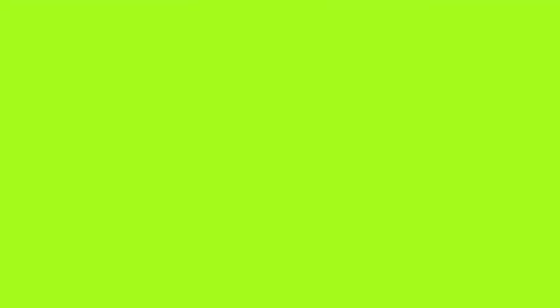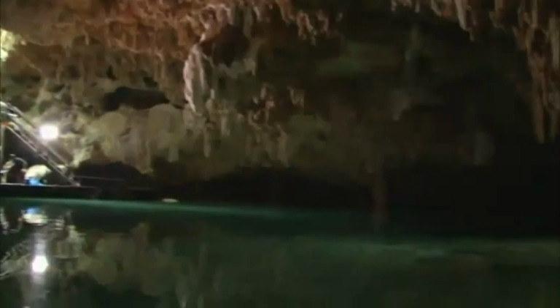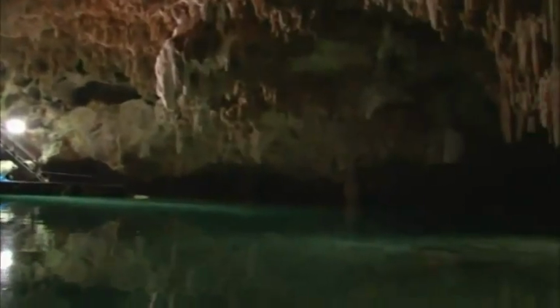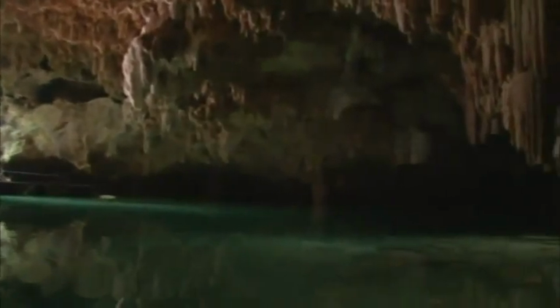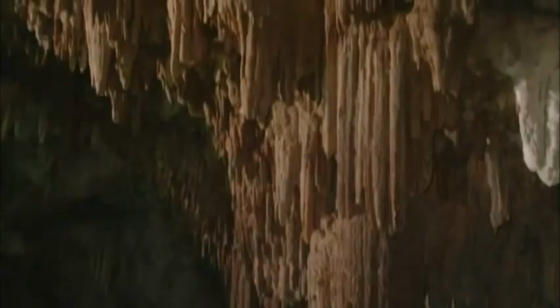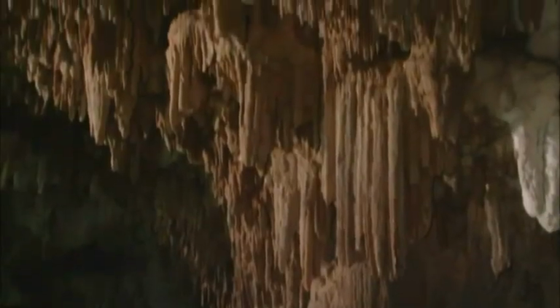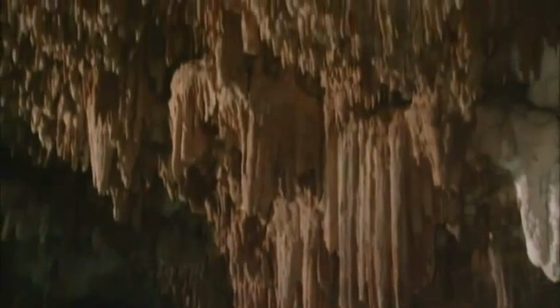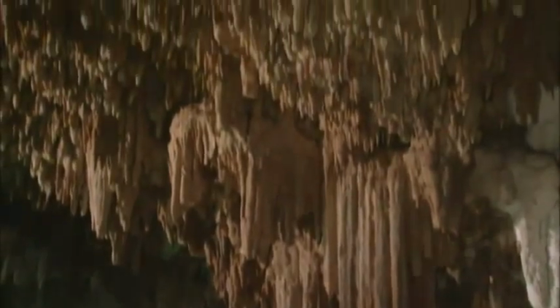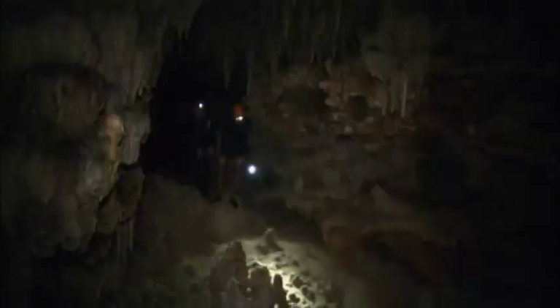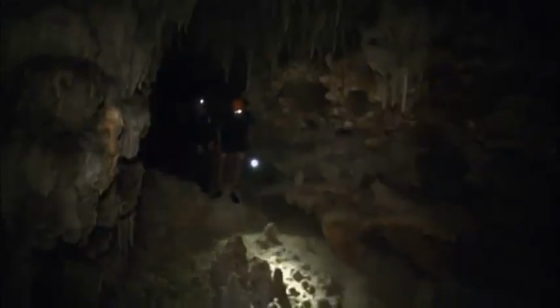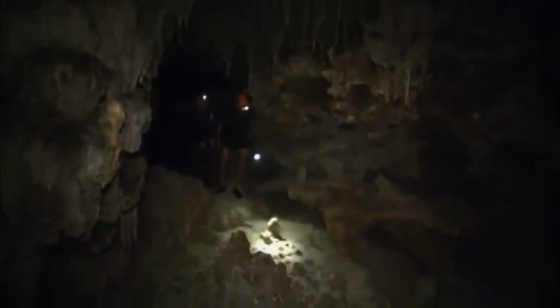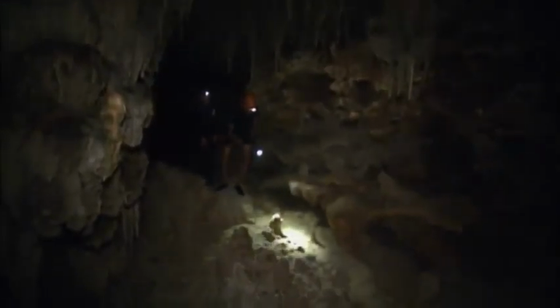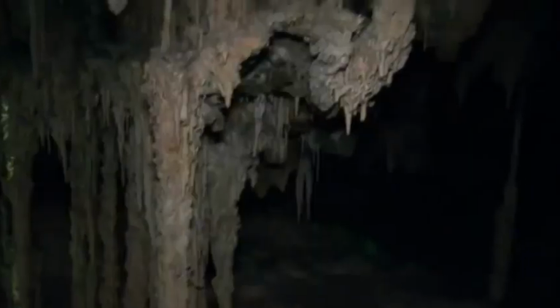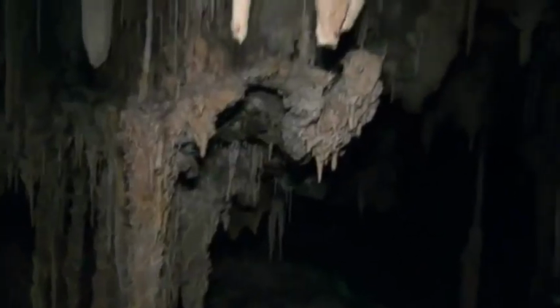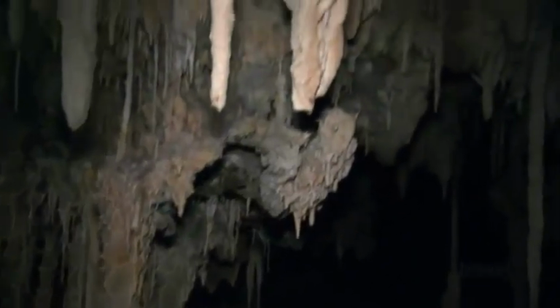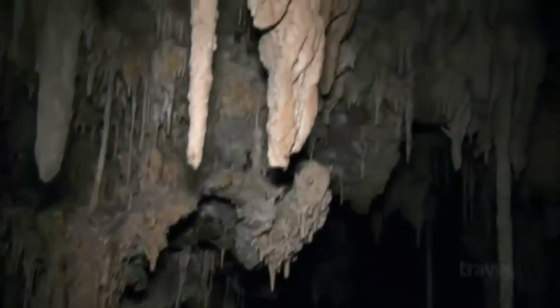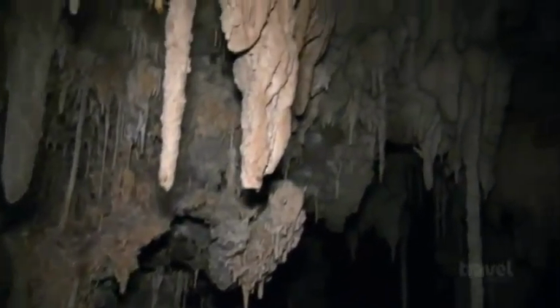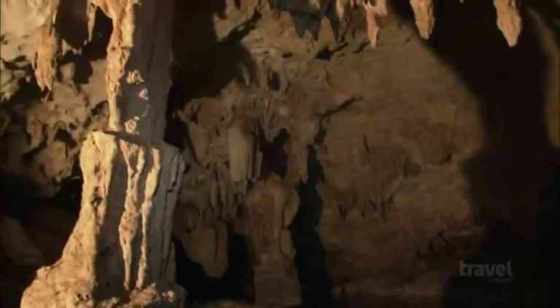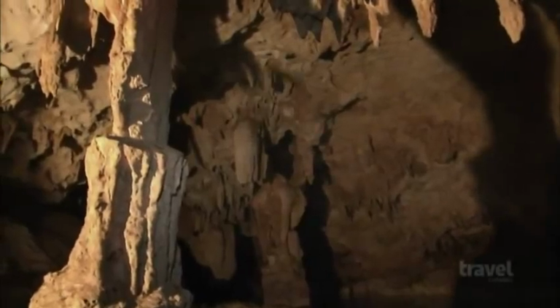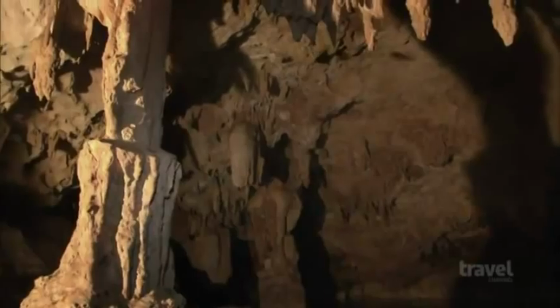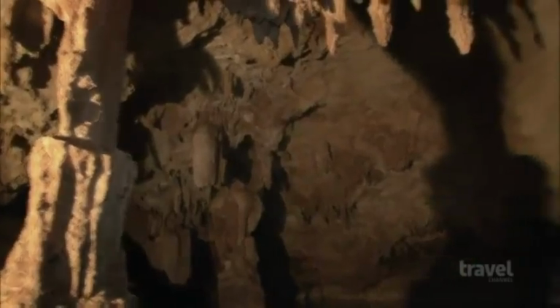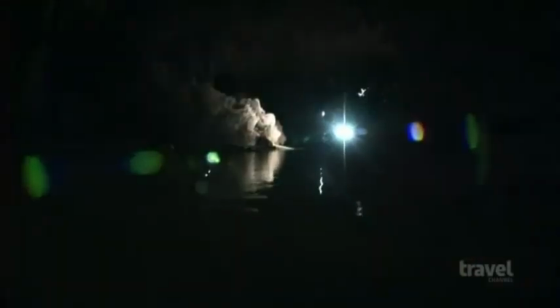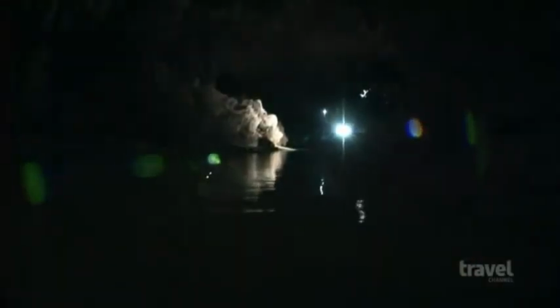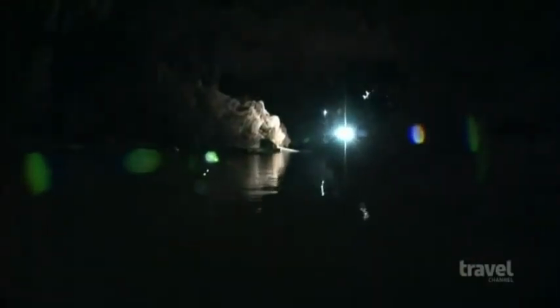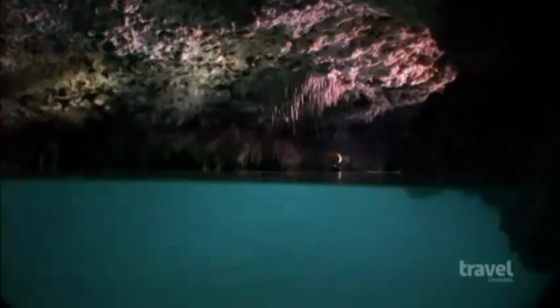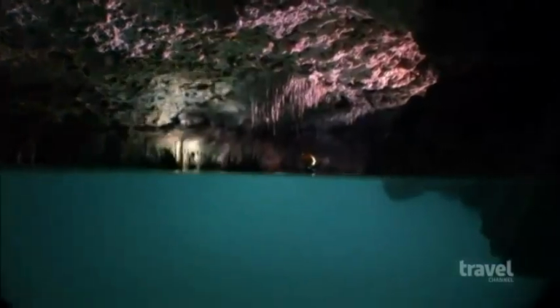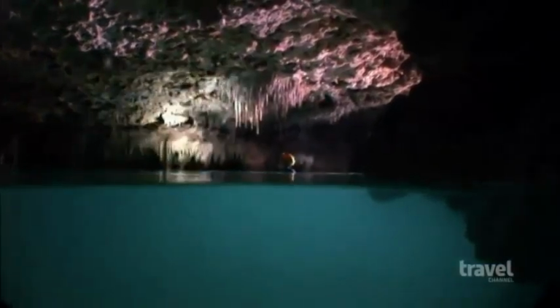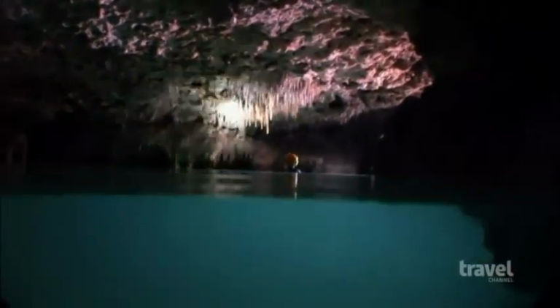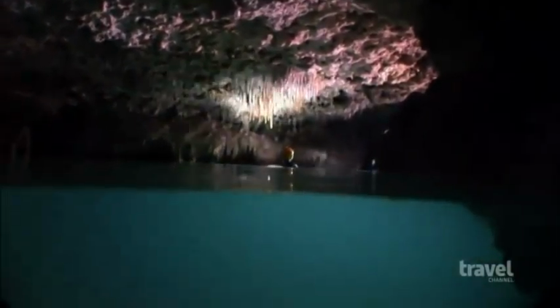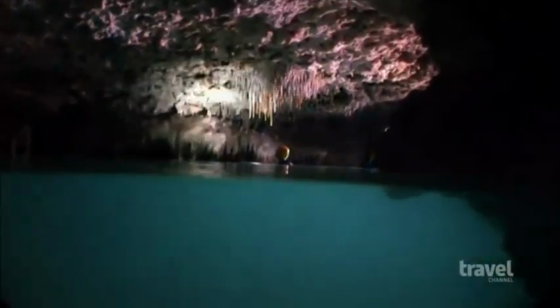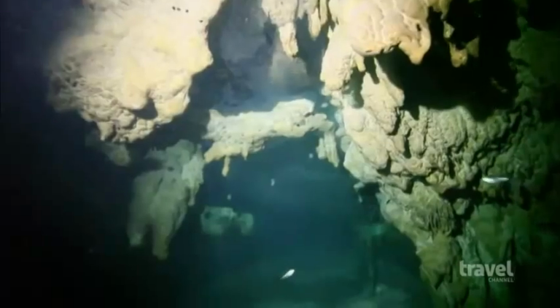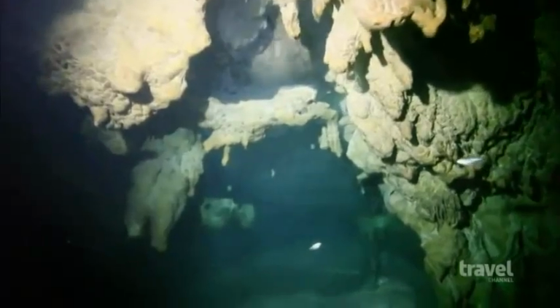The Yucatán Peninsula is home to some of the world's largest underground caves, called cenotes. Some of them are dry, and others have freshwater pools and rivers that flow underground, all the way to the sea.